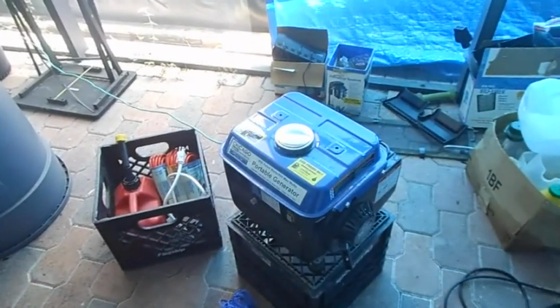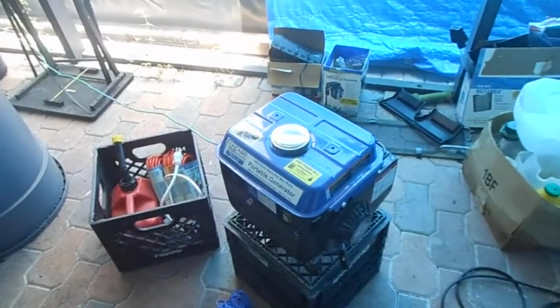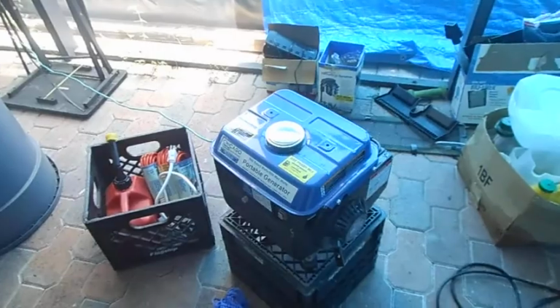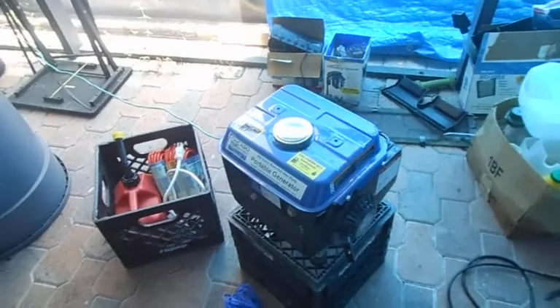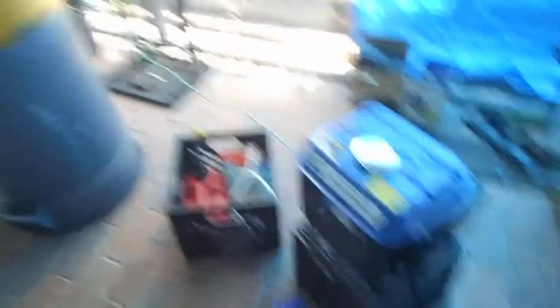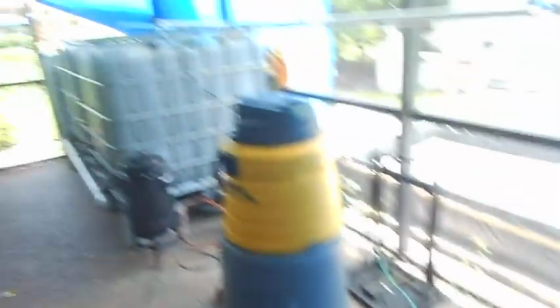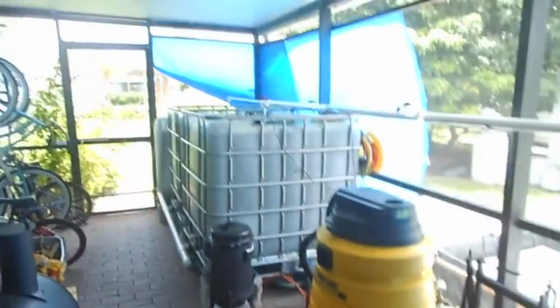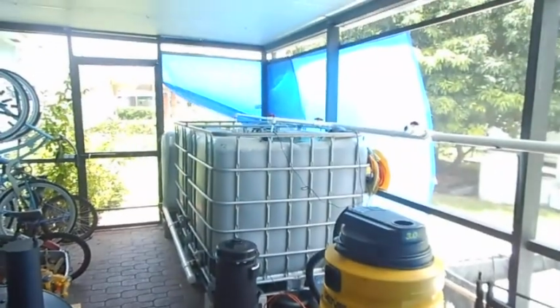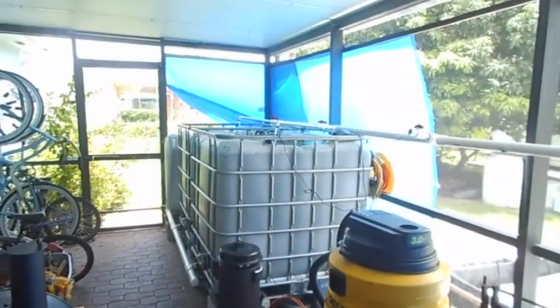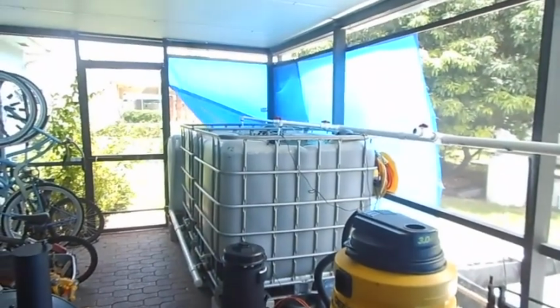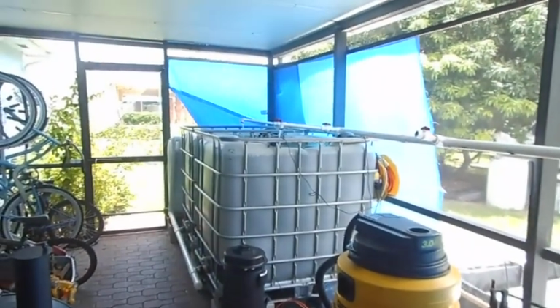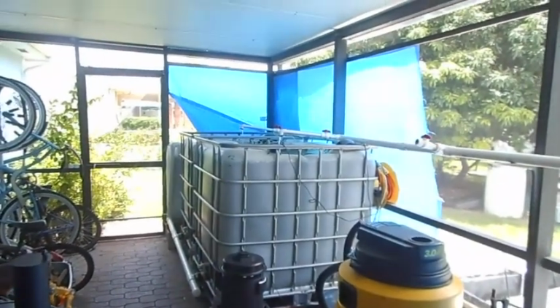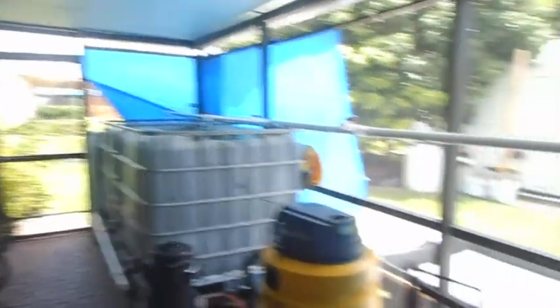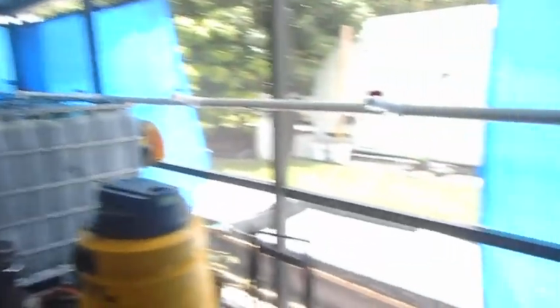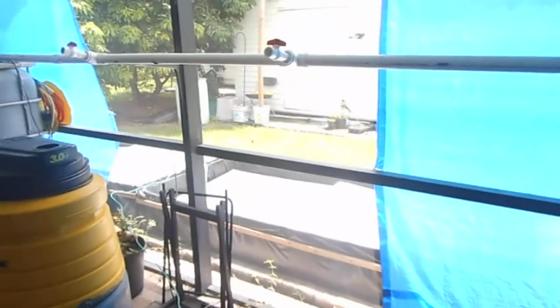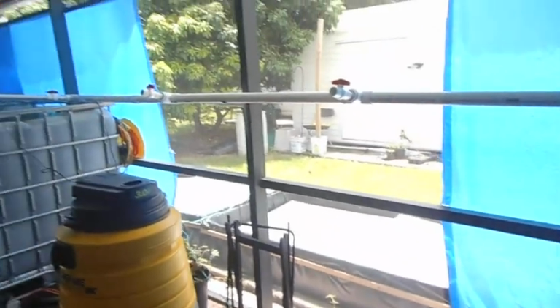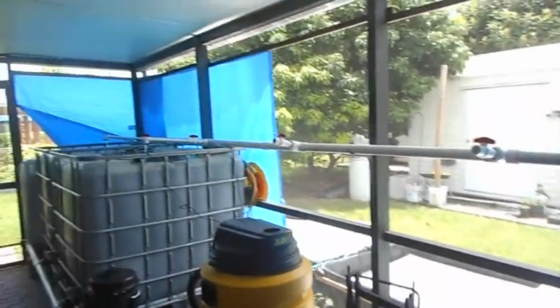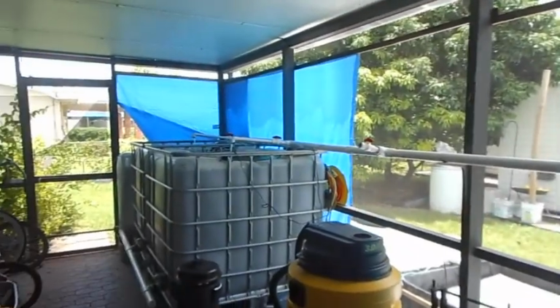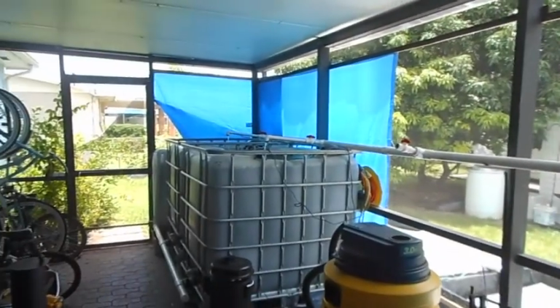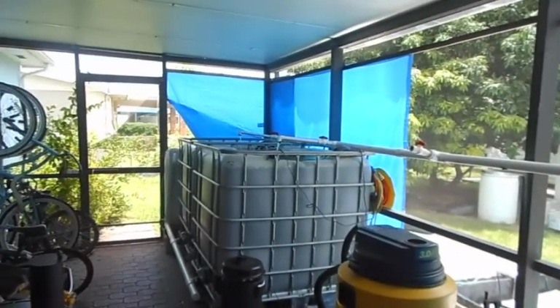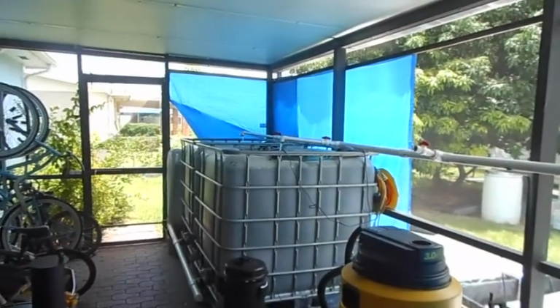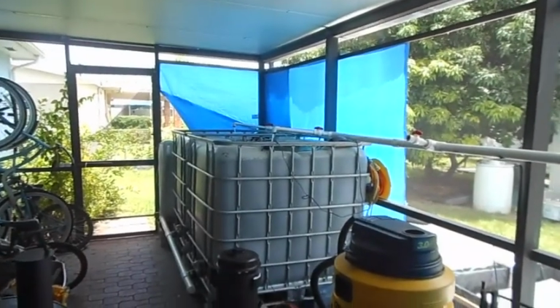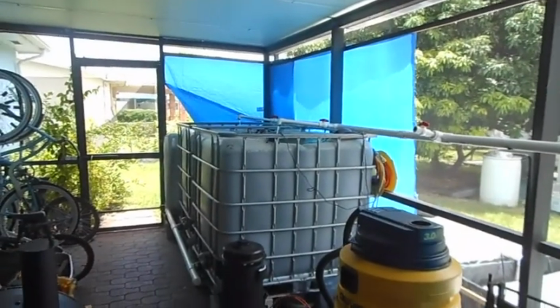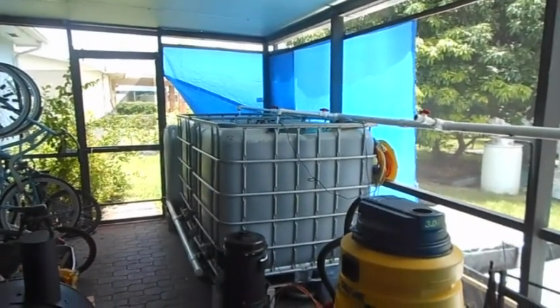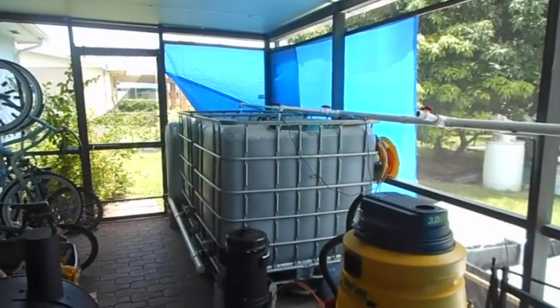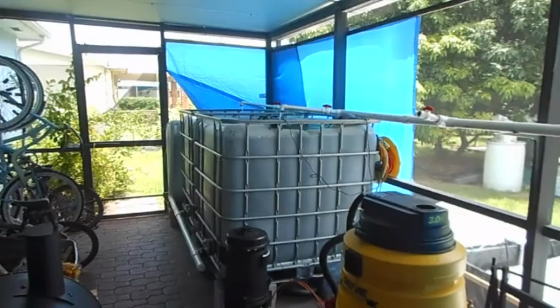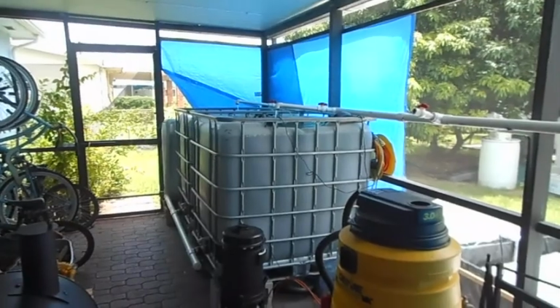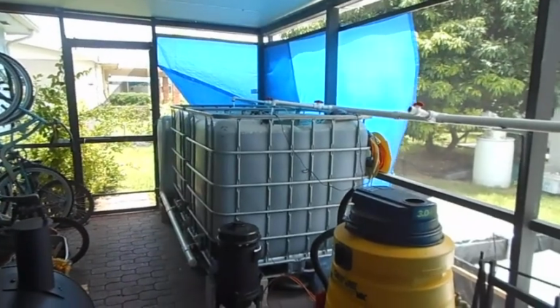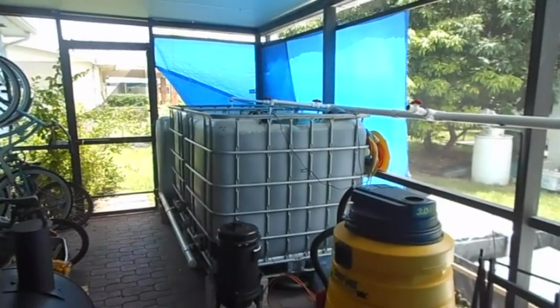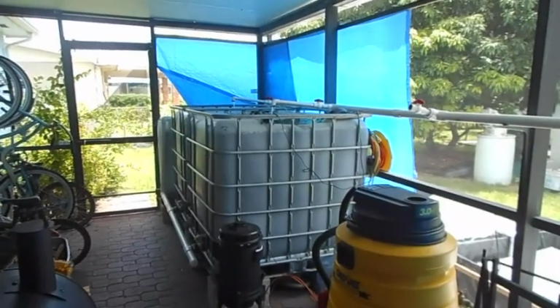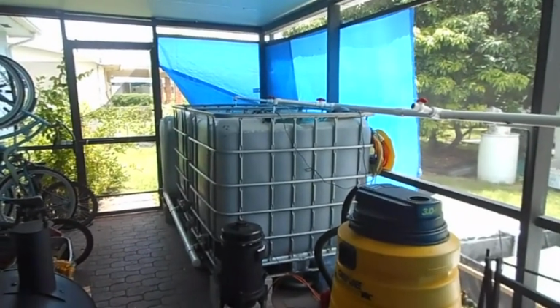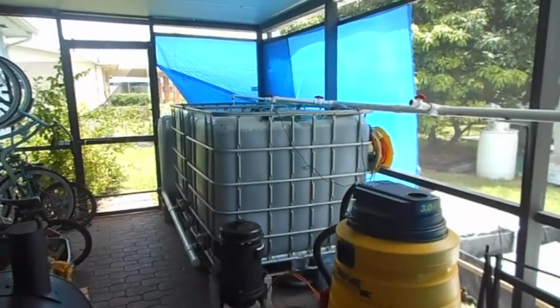I've got like two emergency backup systems for my totes, and hopefully sometime during the start of the fall I'll be able to start some plants out there. Well, I hope you enjoyed my system.